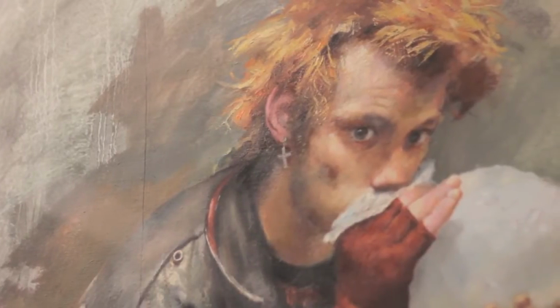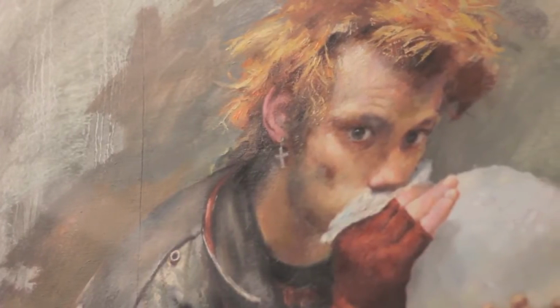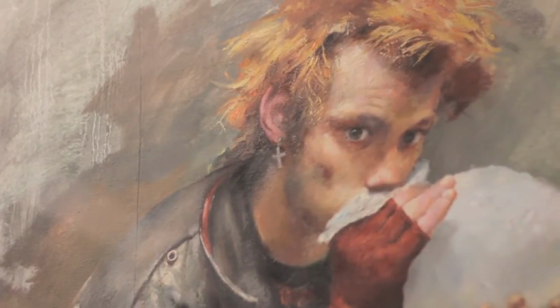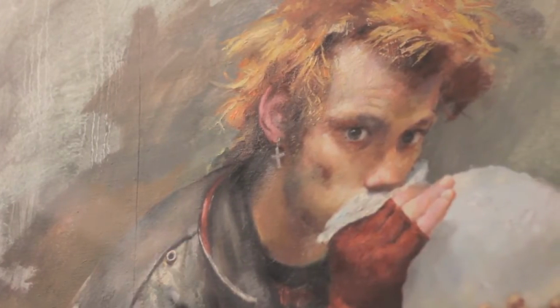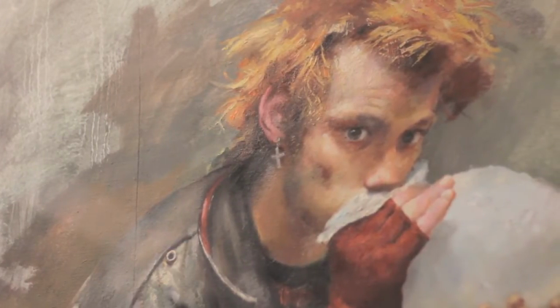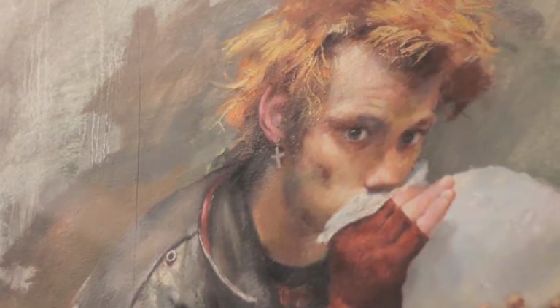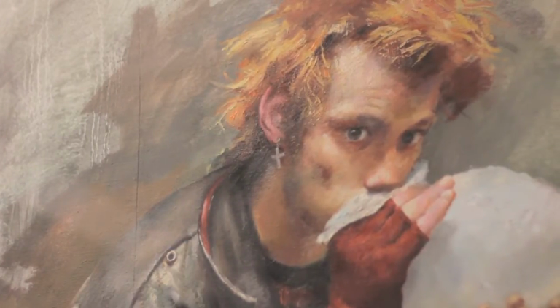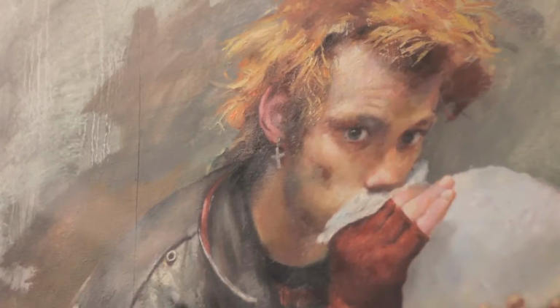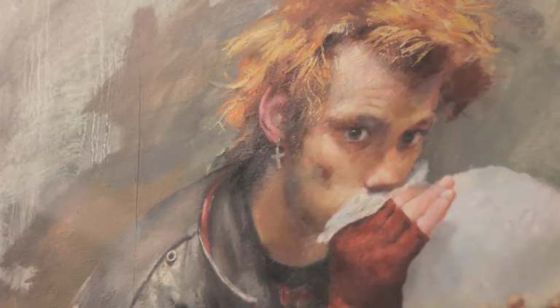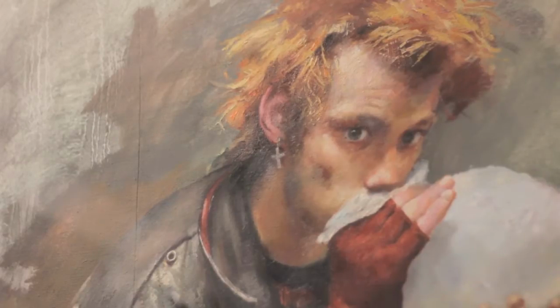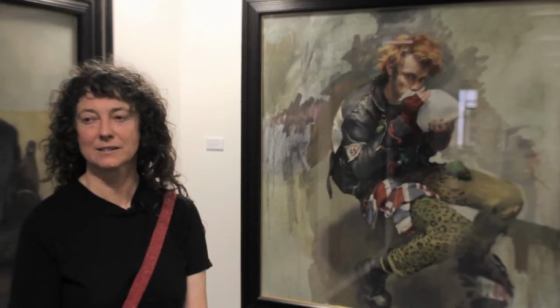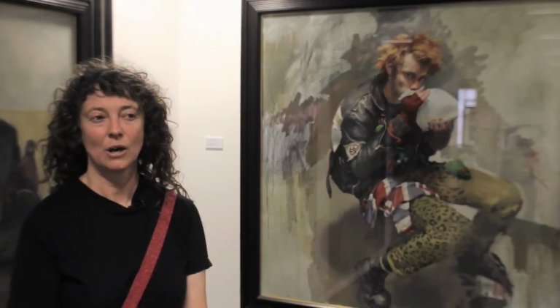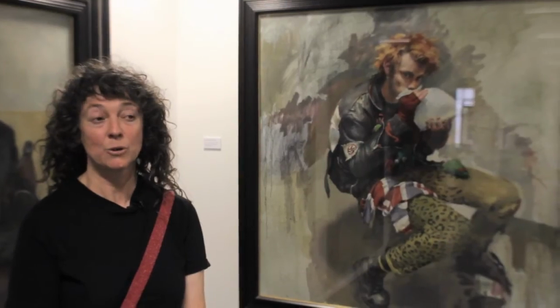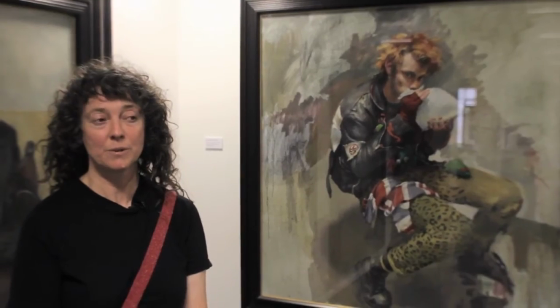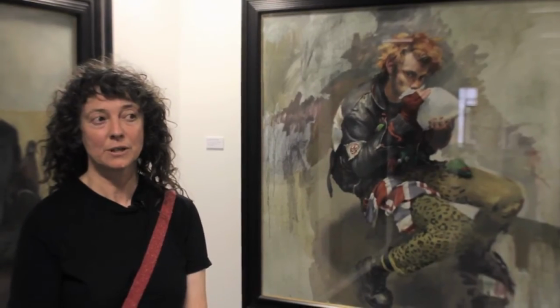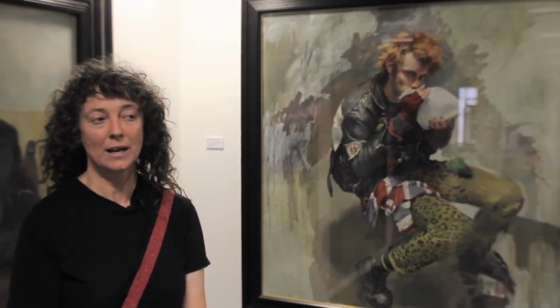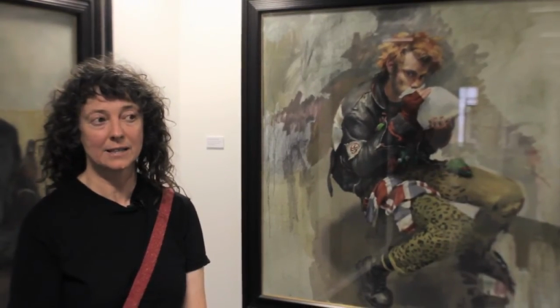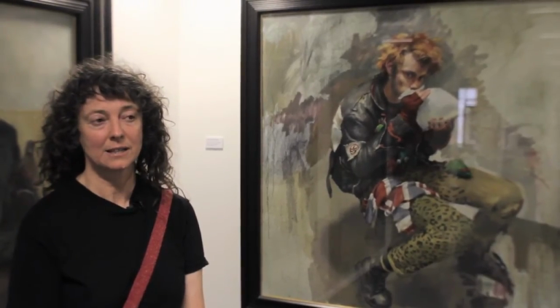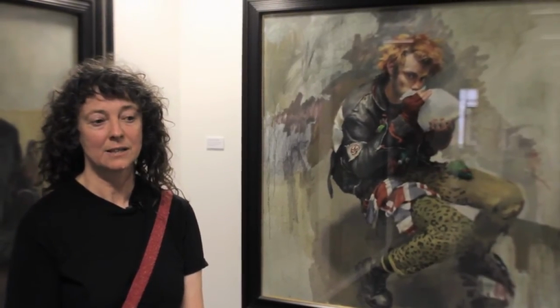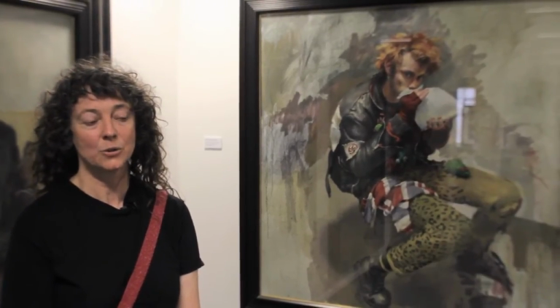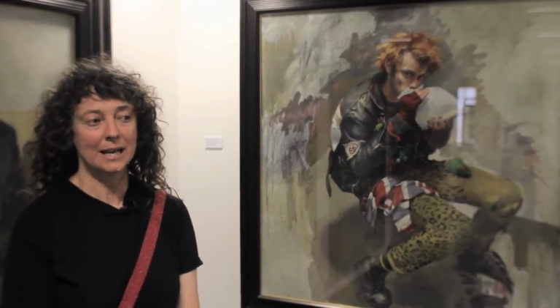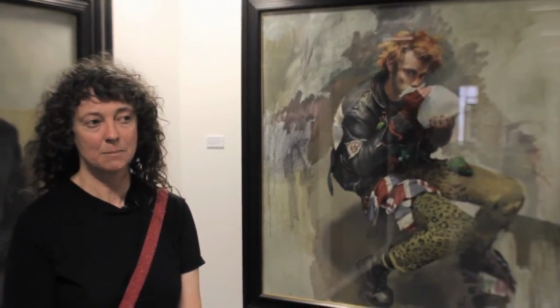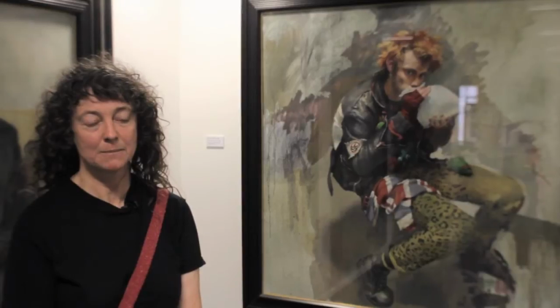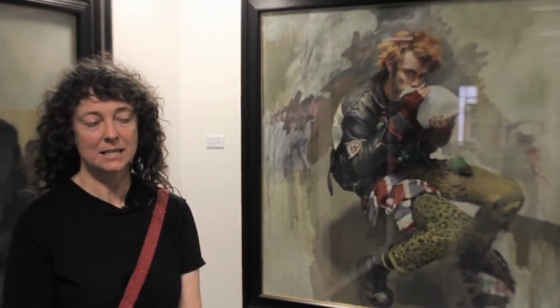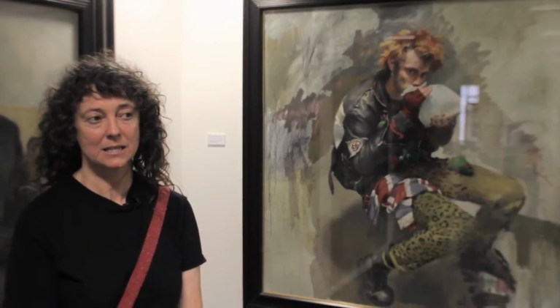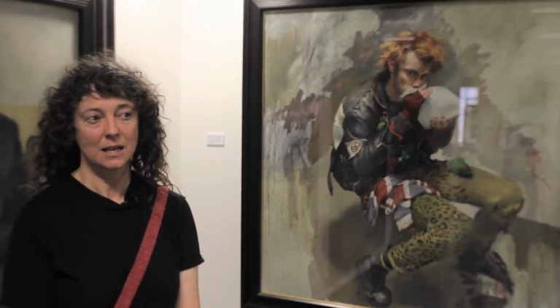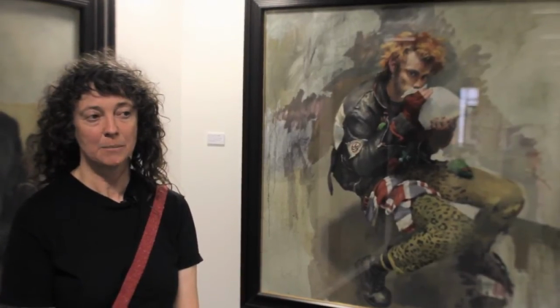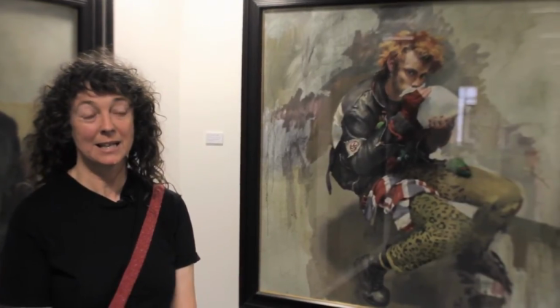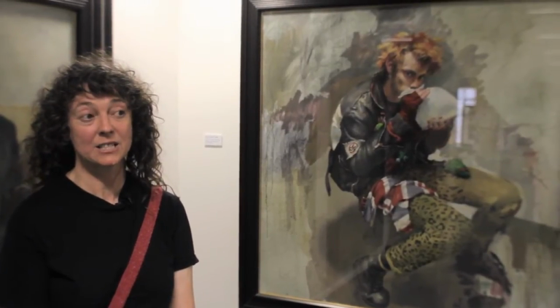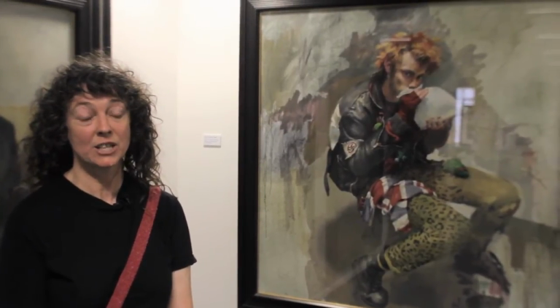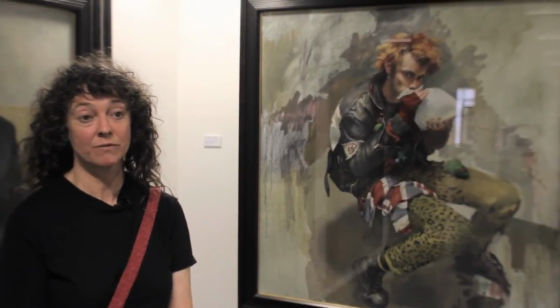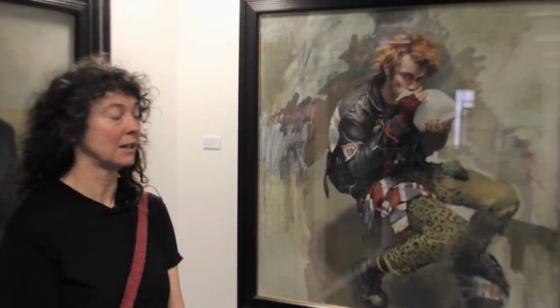Difficult to read the colours so well in this painting because of the glass, although Robert quite liked to glaze his paintings because it enhanced the richness of the colours.